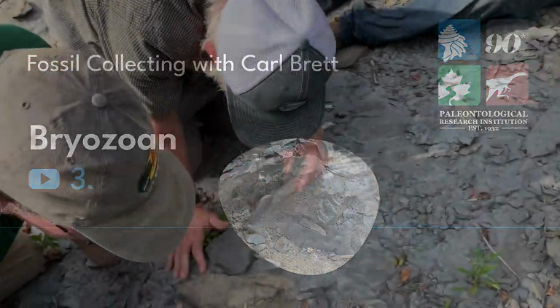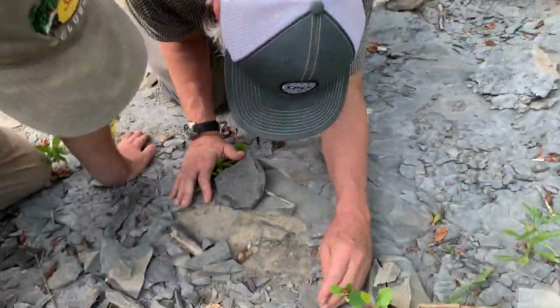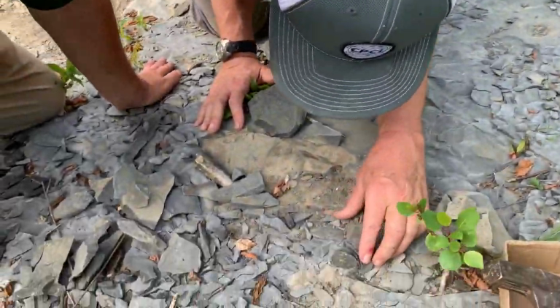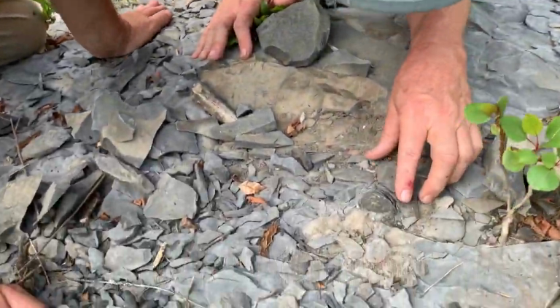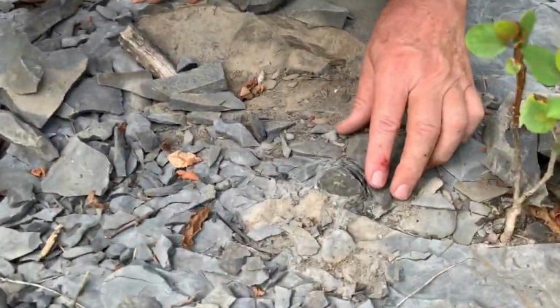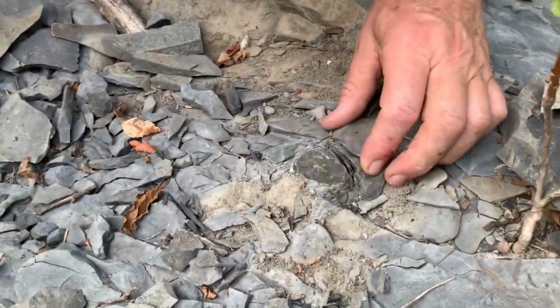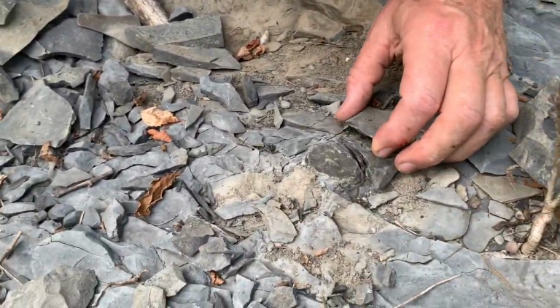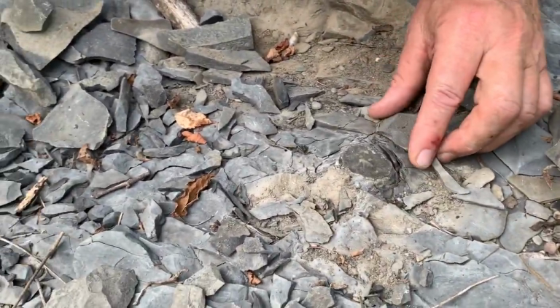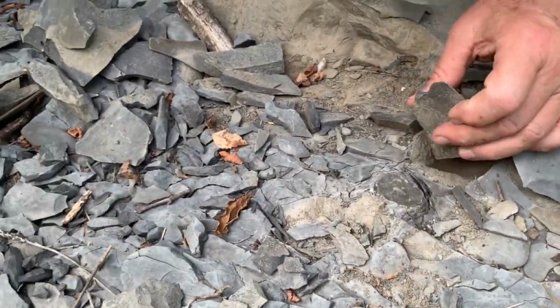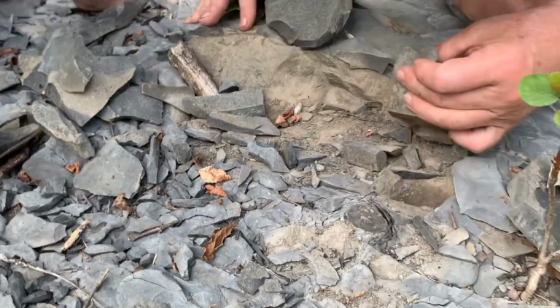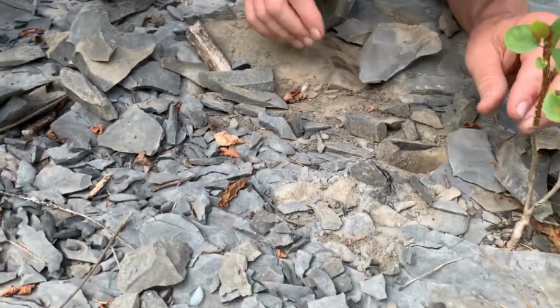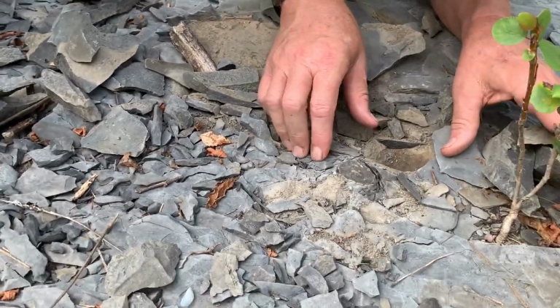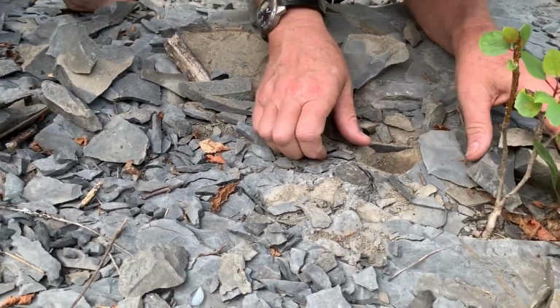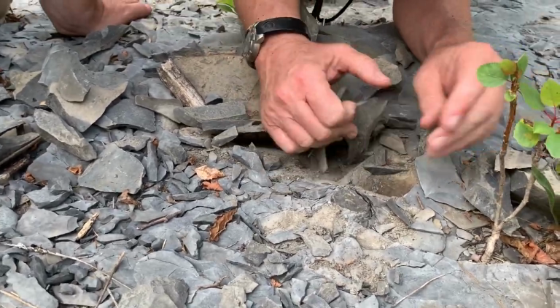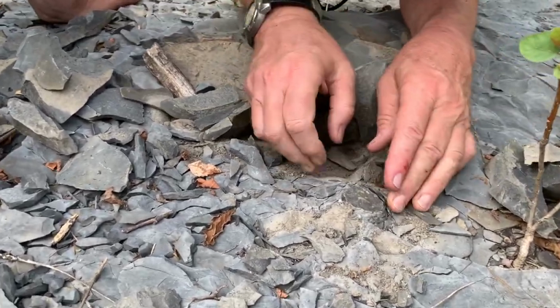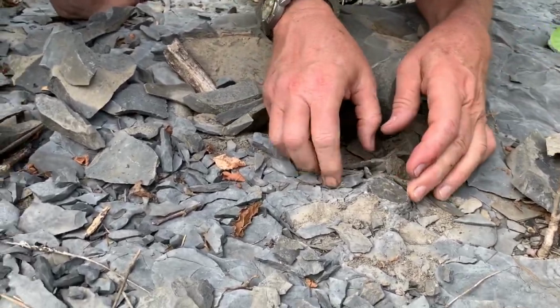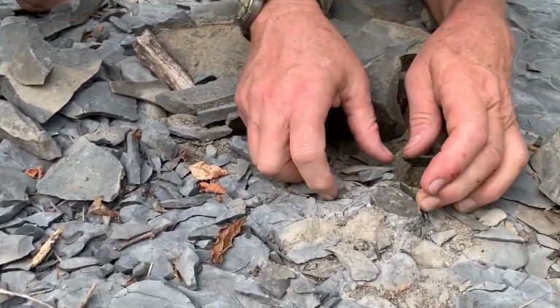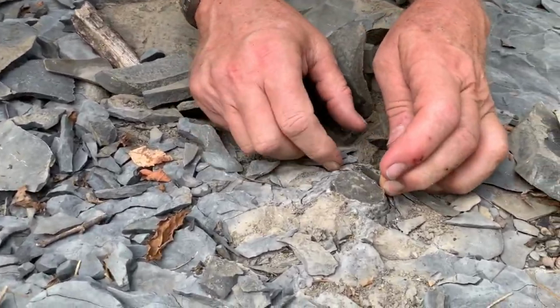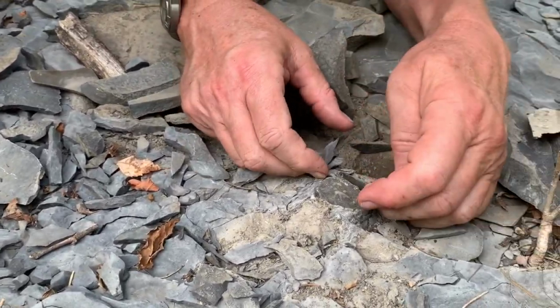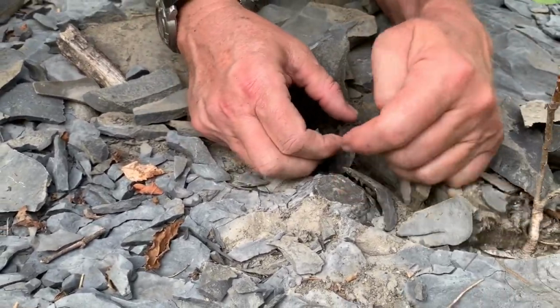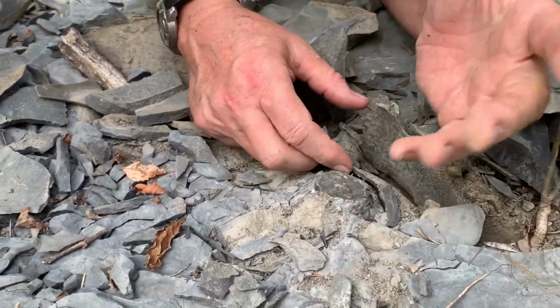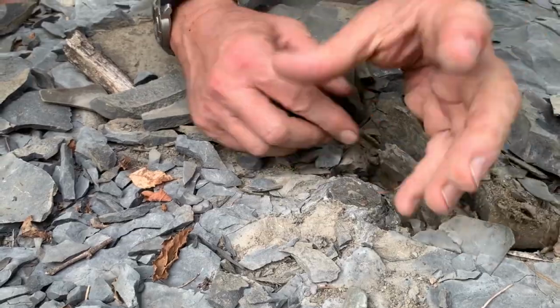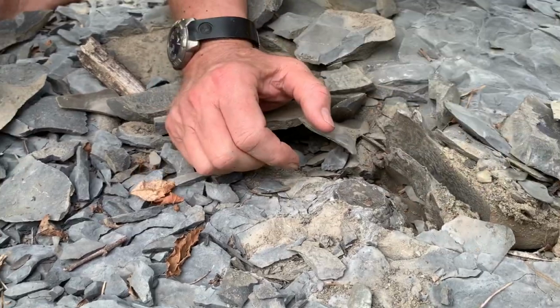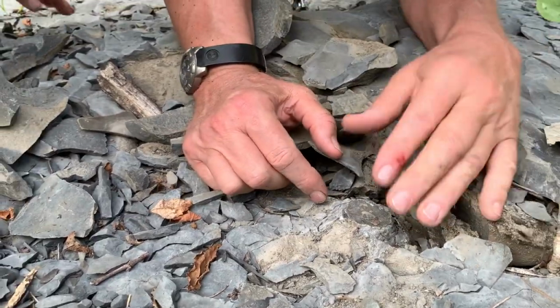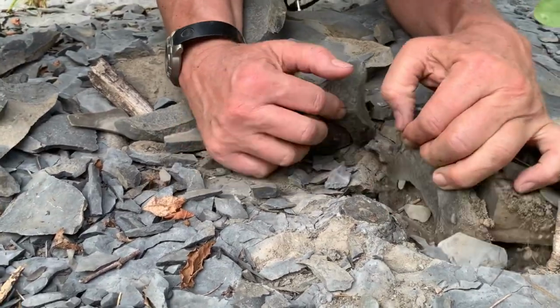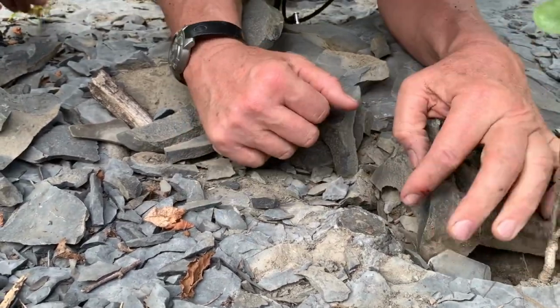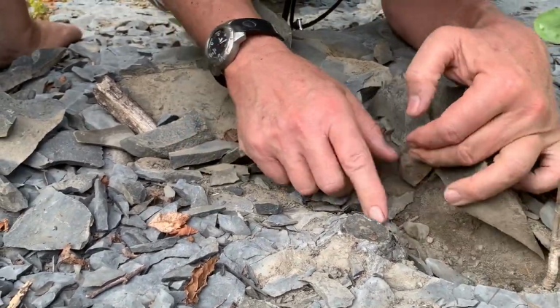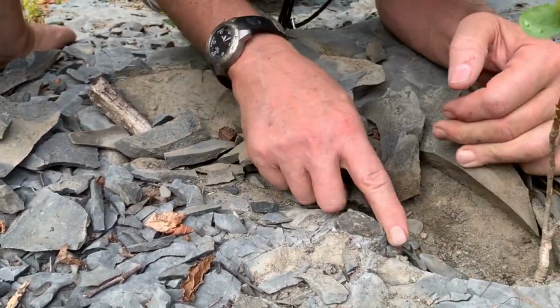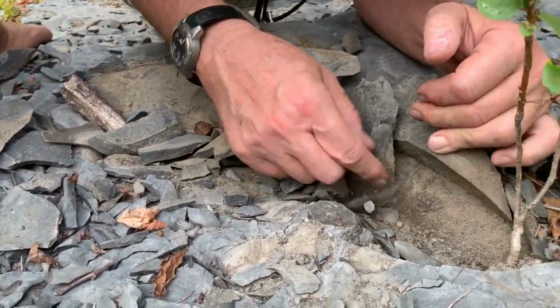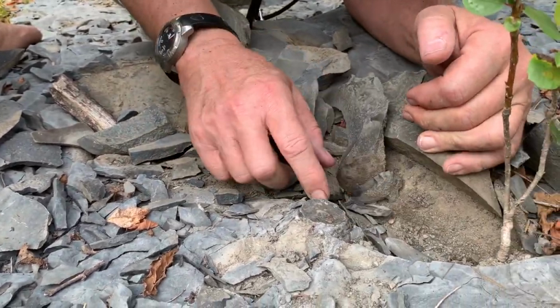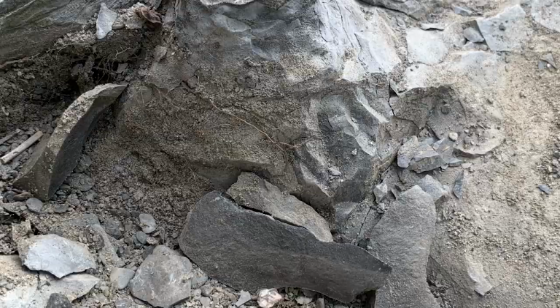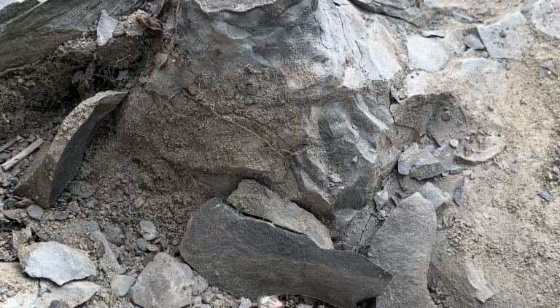What is that? It's a bryozoan, yeah. It's a fistuliproid, right? No, no, no. This is an upright, in-growth position, one of these big branching, not fenestrate, trepistone bryozoans. Look at that sucker.